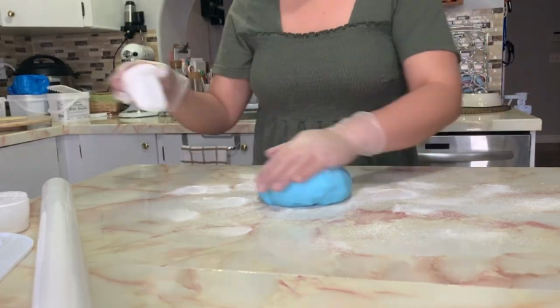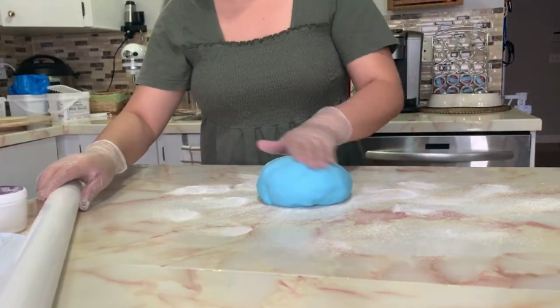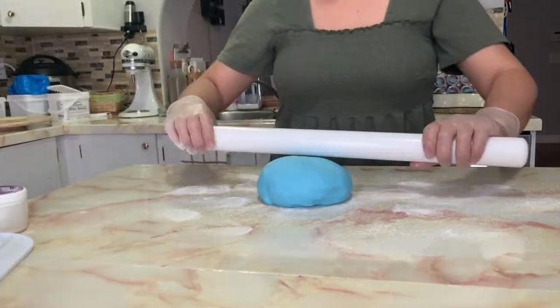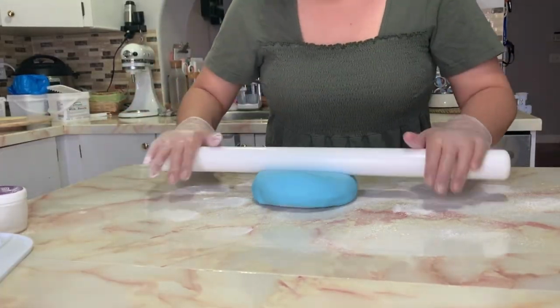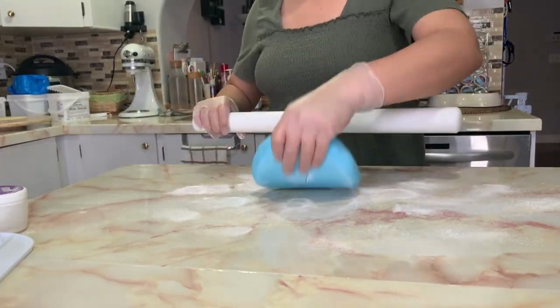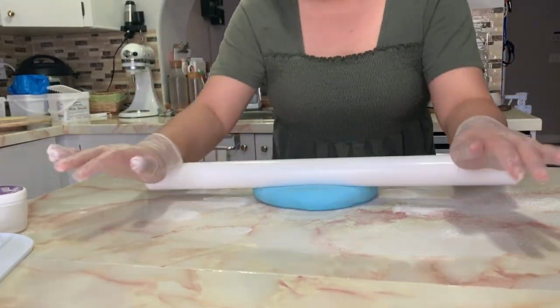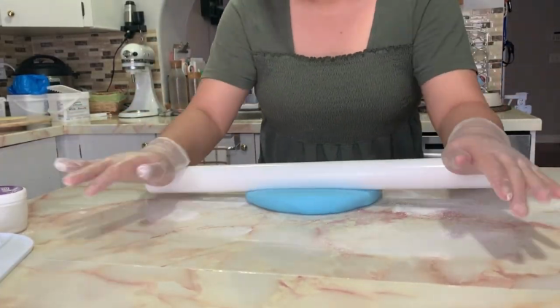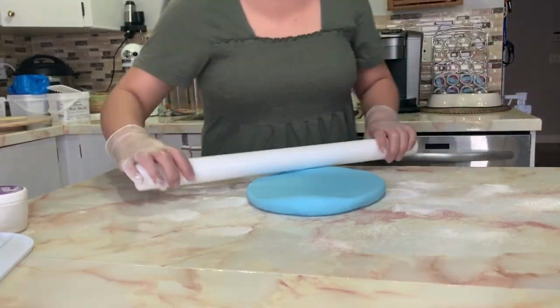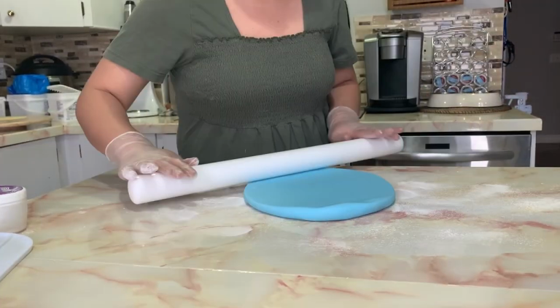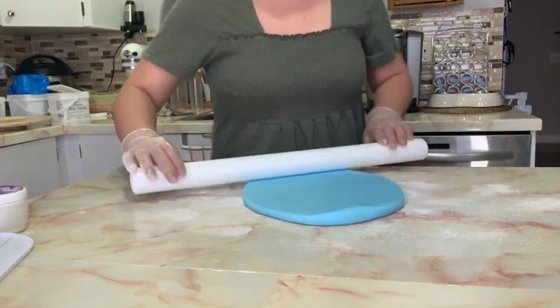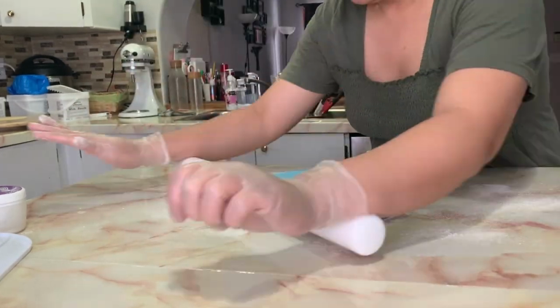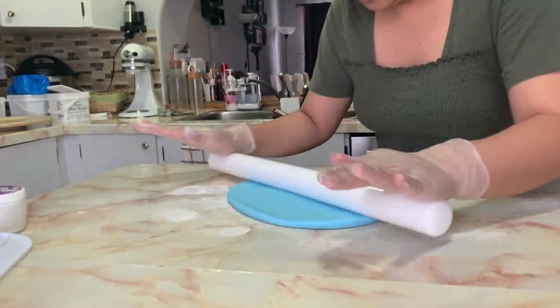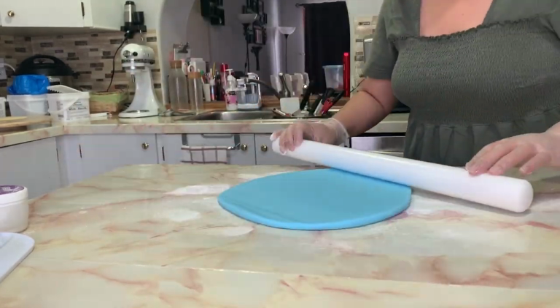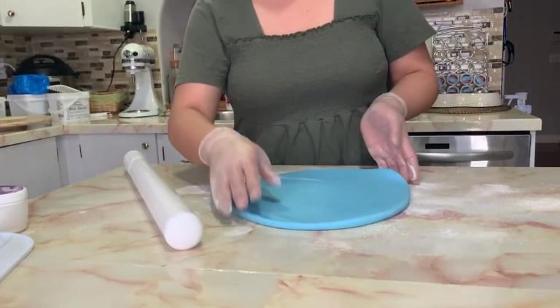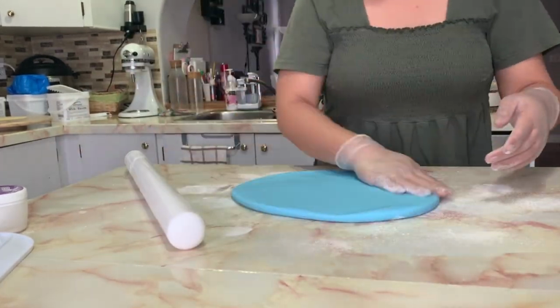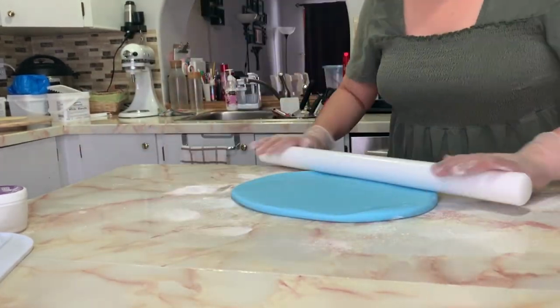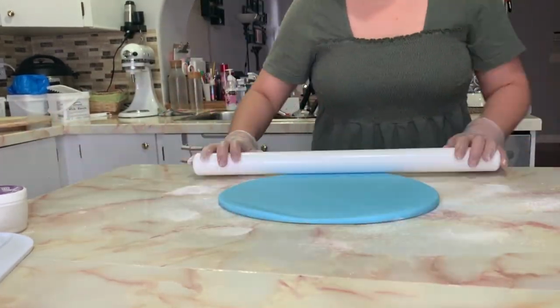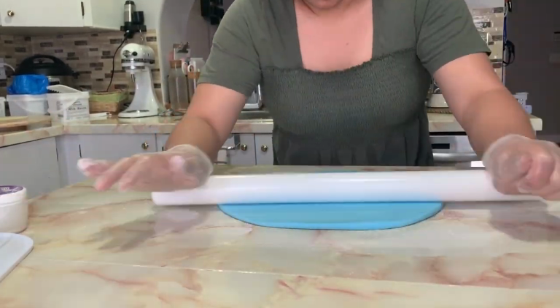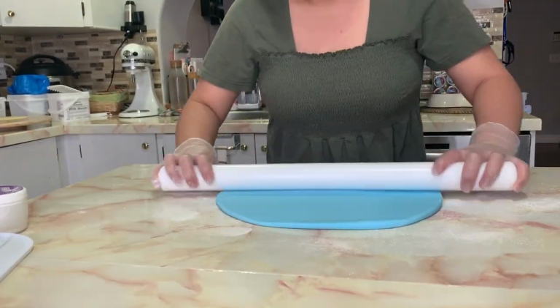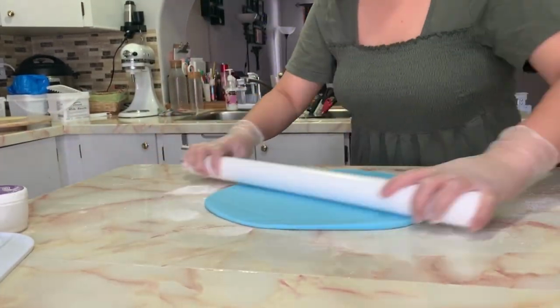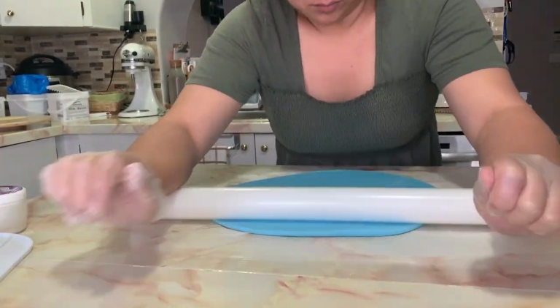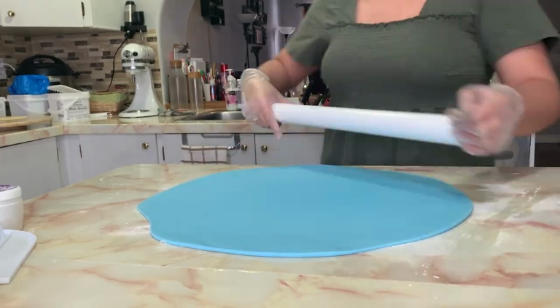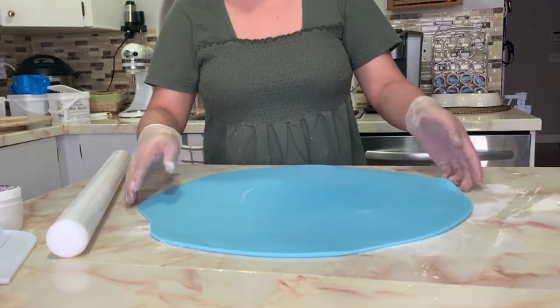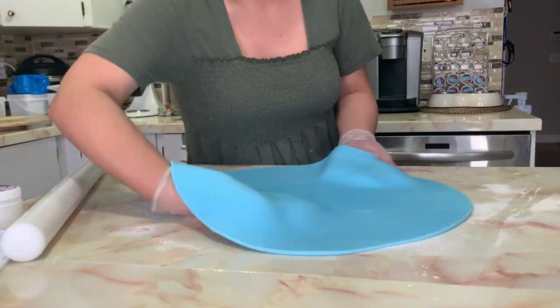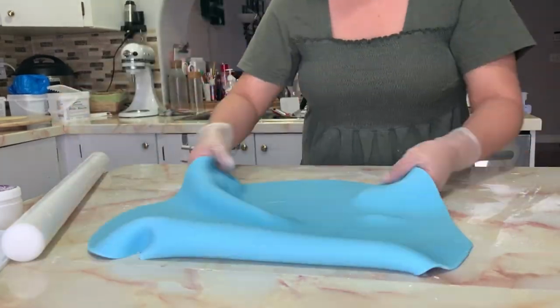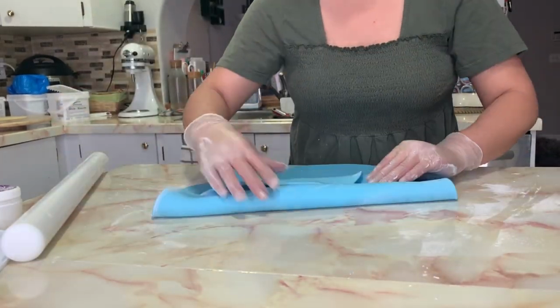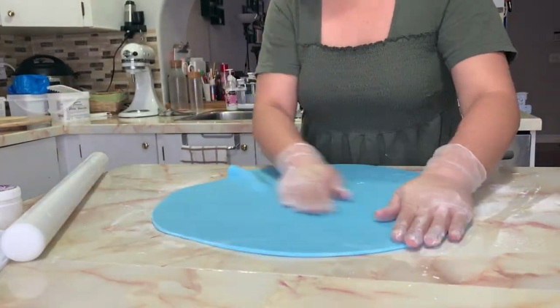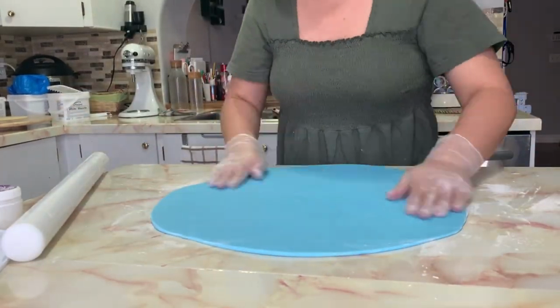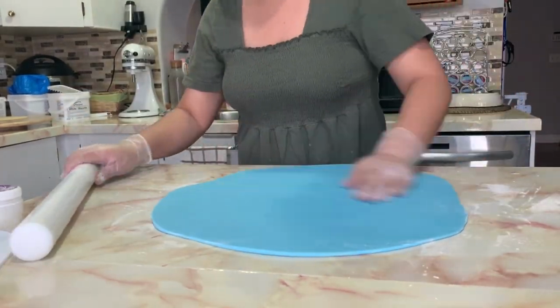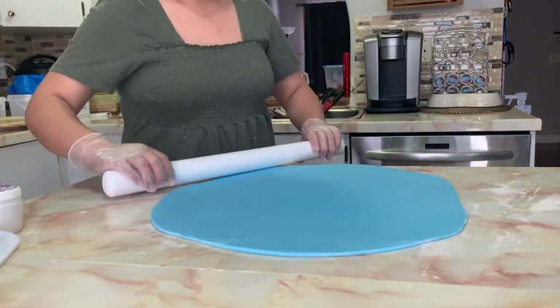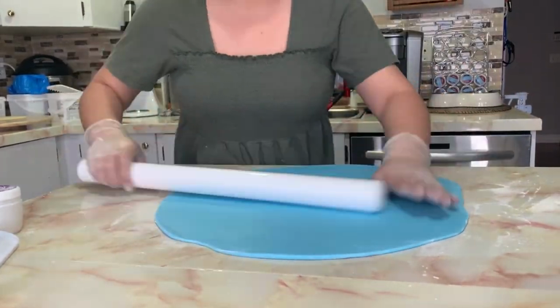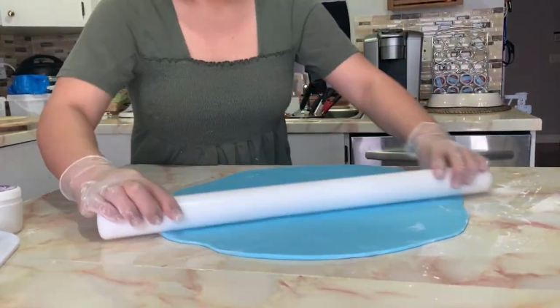While my cake is chilling in the fridge, I have here a blue fondant that I am smoothing out using my rolling pin, making sure that it's going to be wide enough to cover my whole cake.